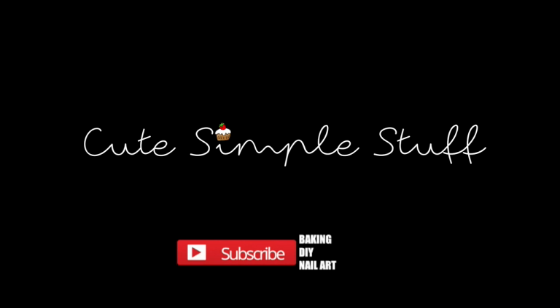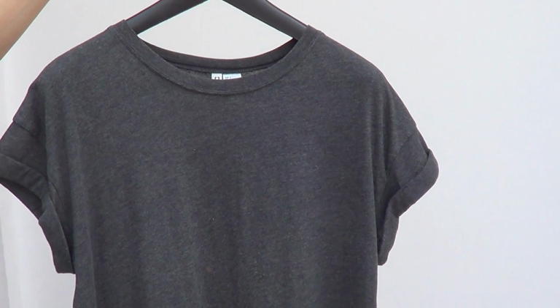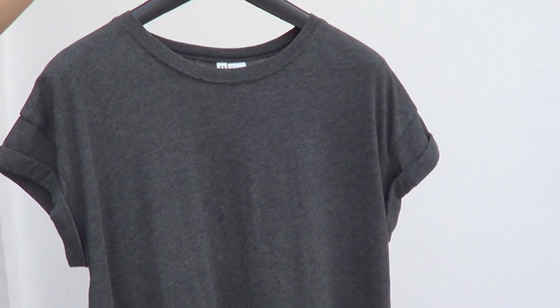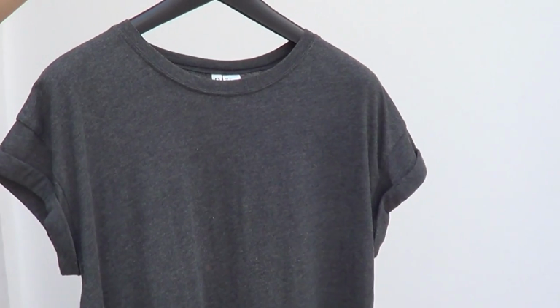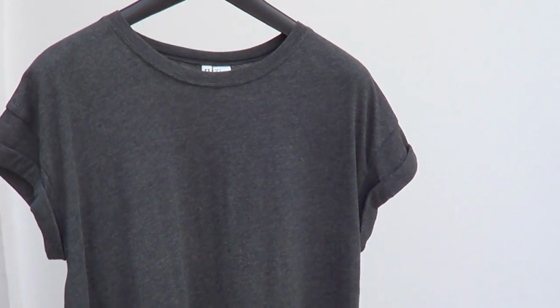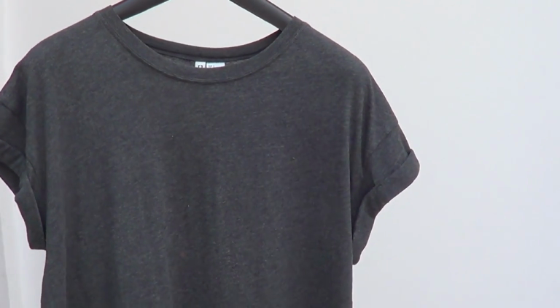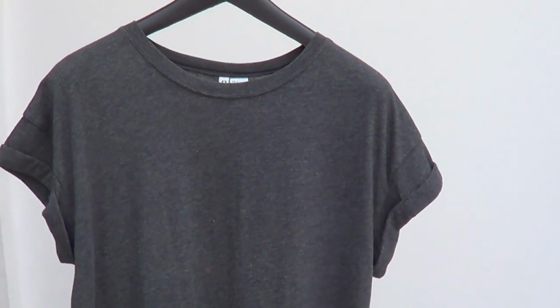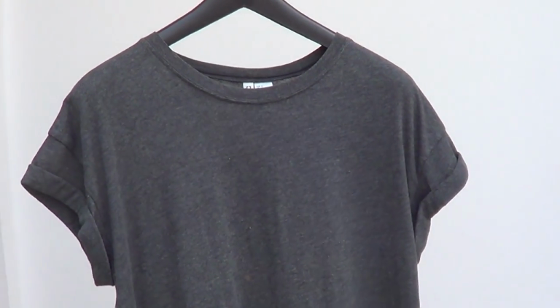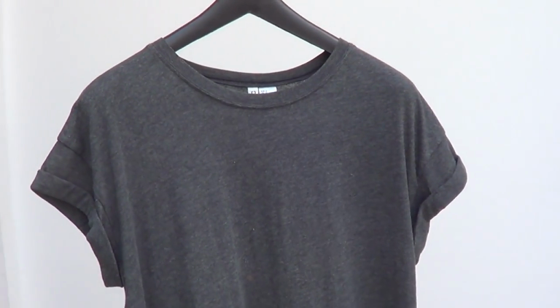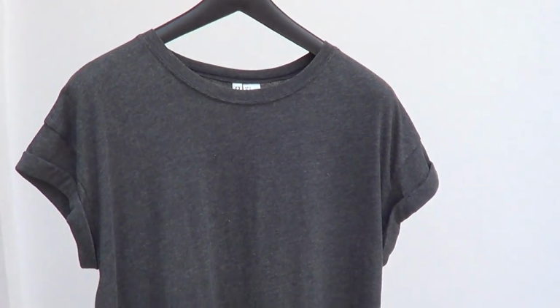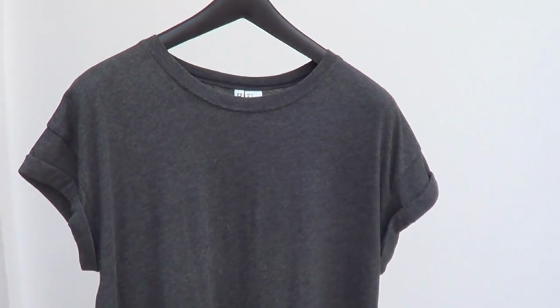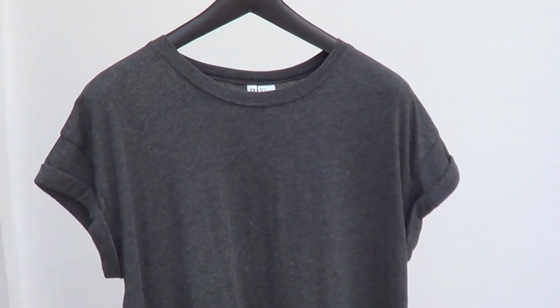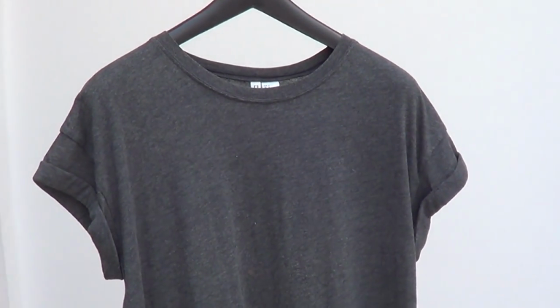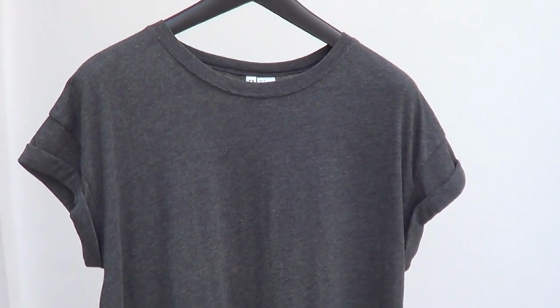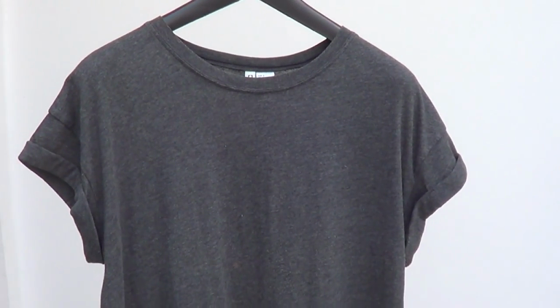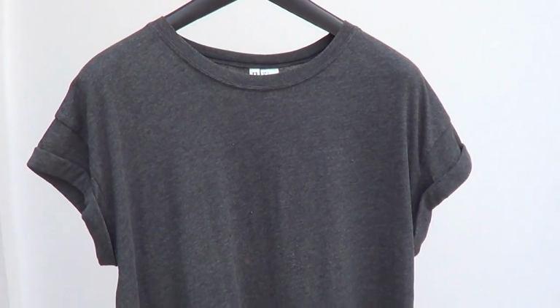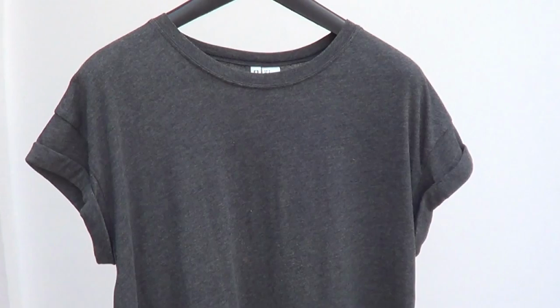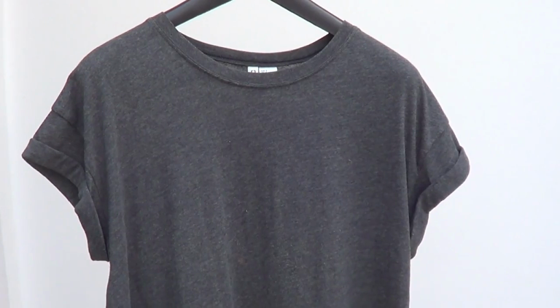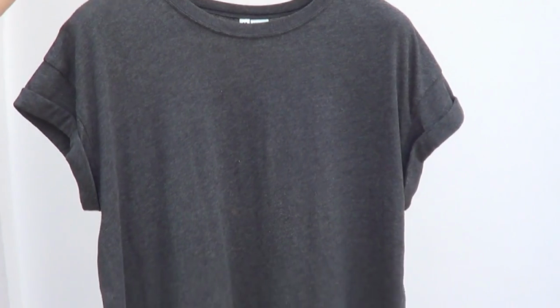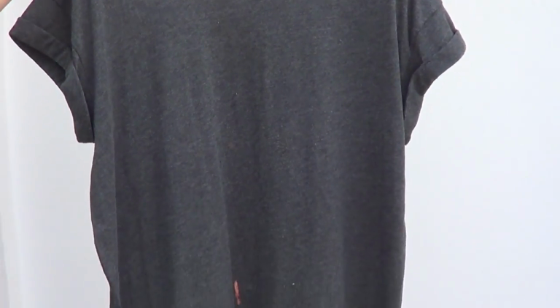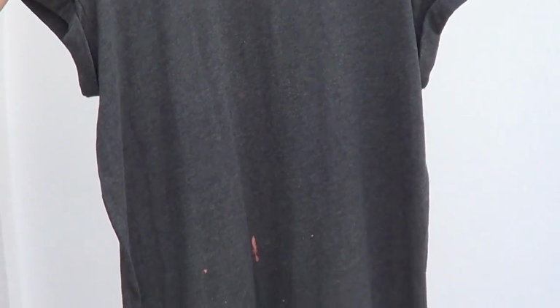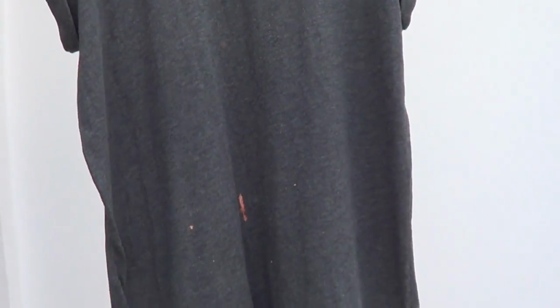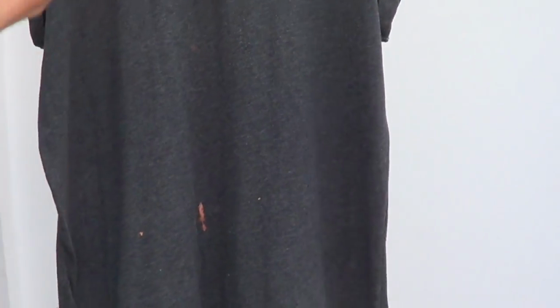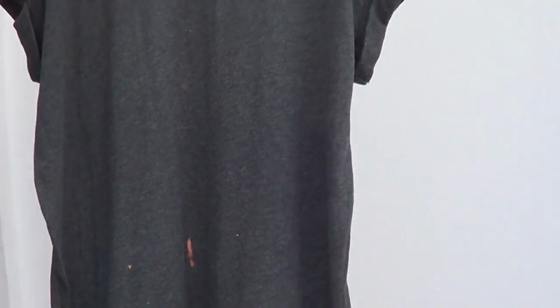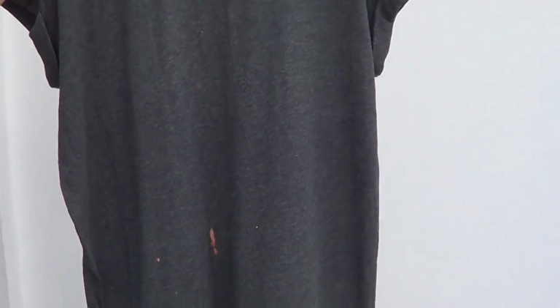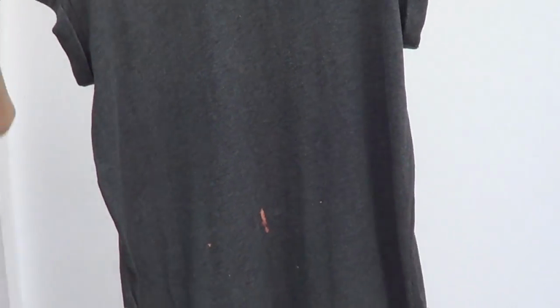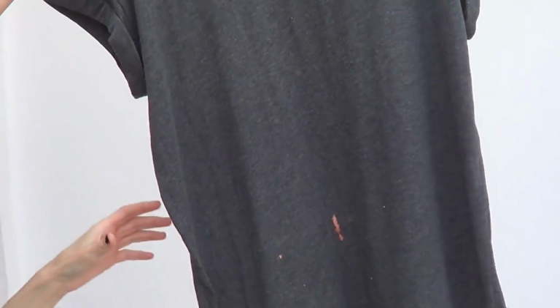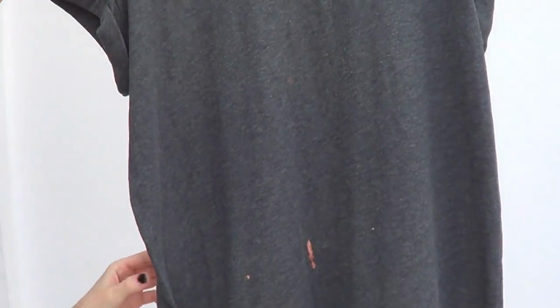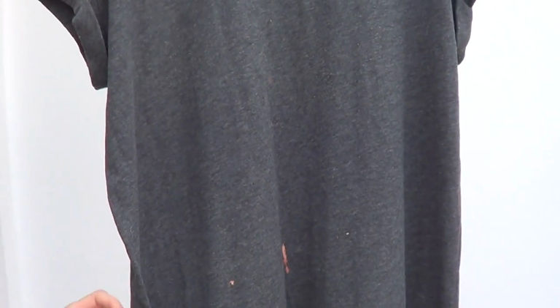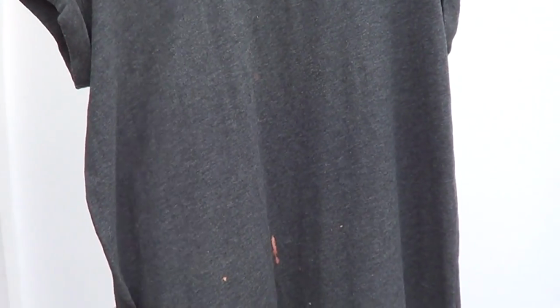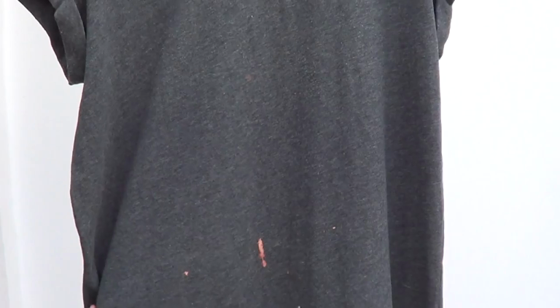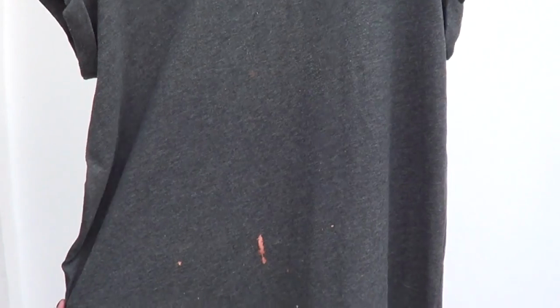Hey guys, it's Renee. For this DIY we're going to be refashioning this top. If you hear a noise in the background I'm sorry, there's construction next door with a machine, but hopefully it doesn't really bother.